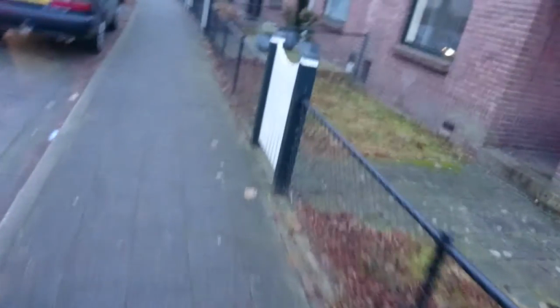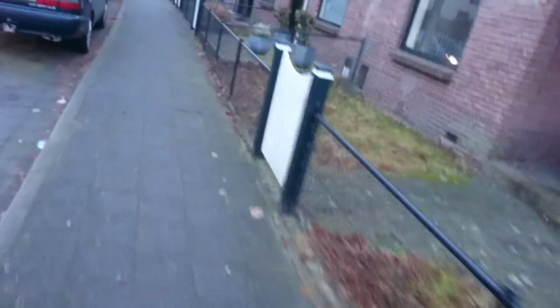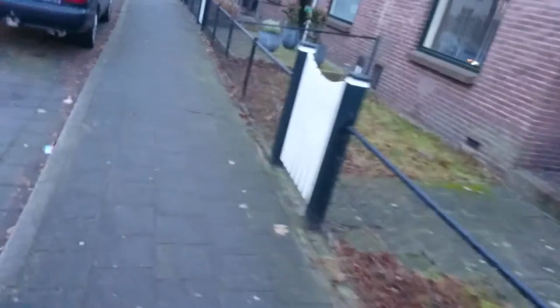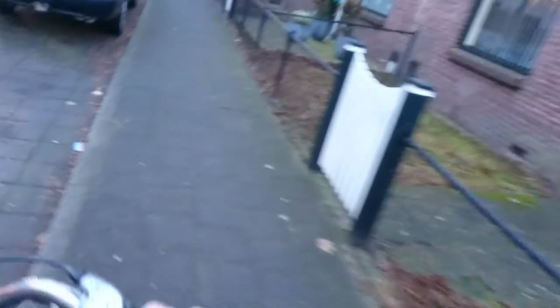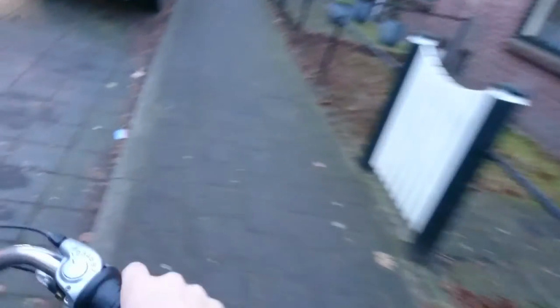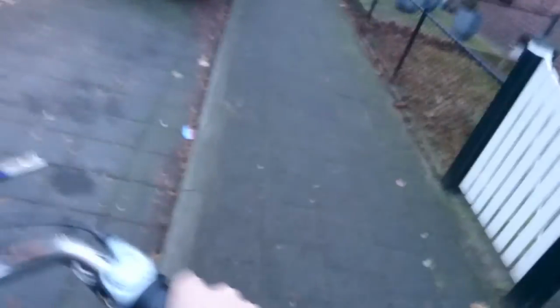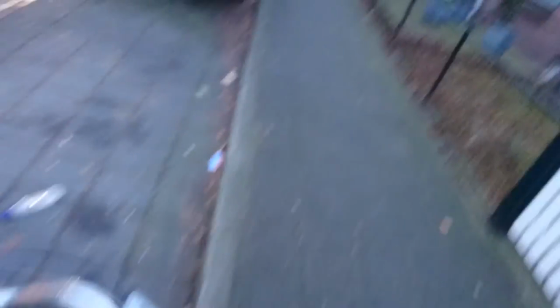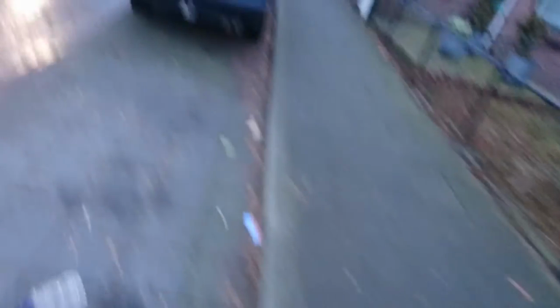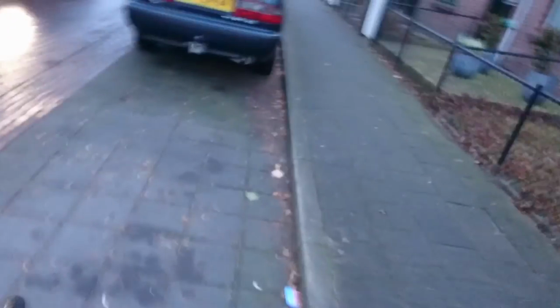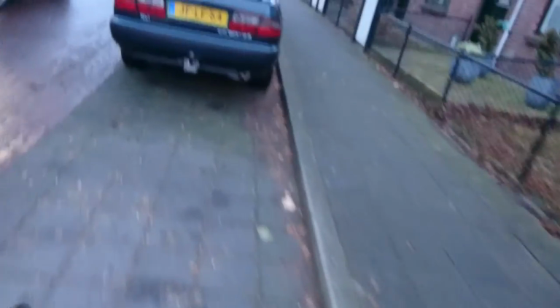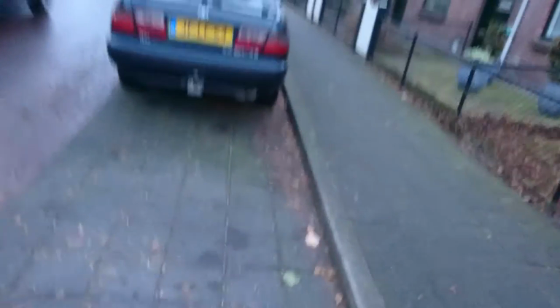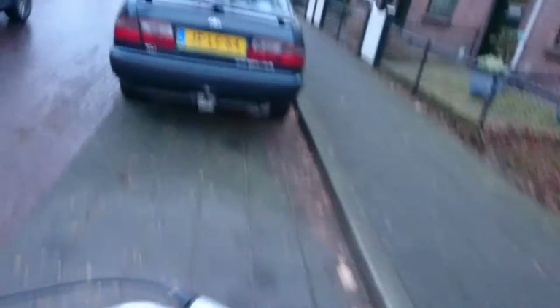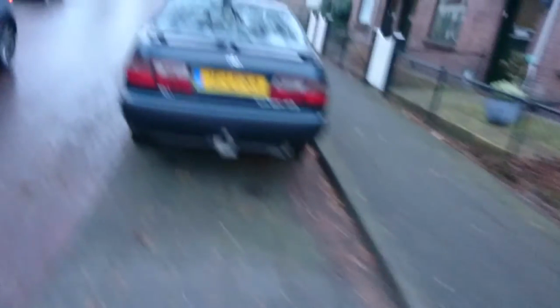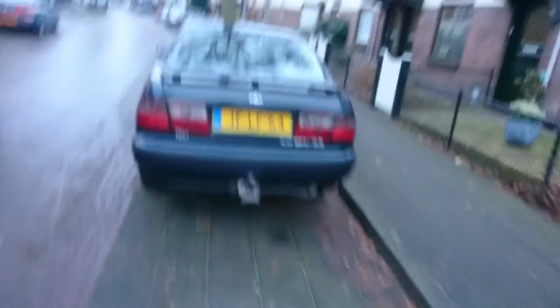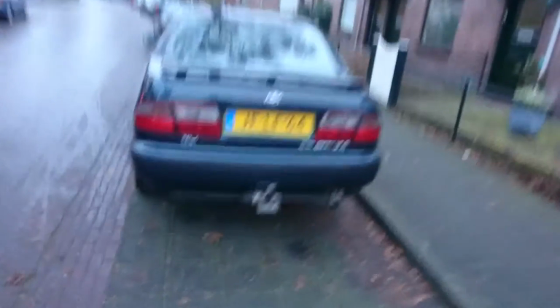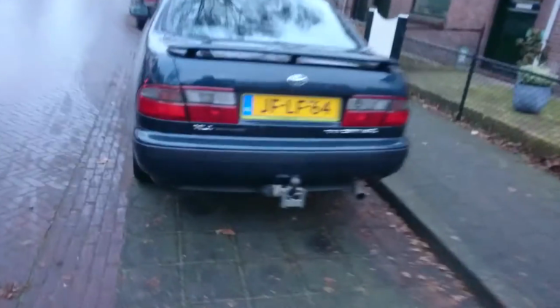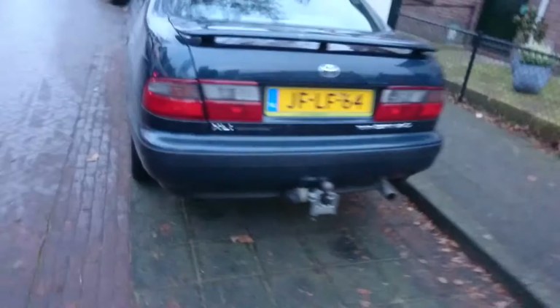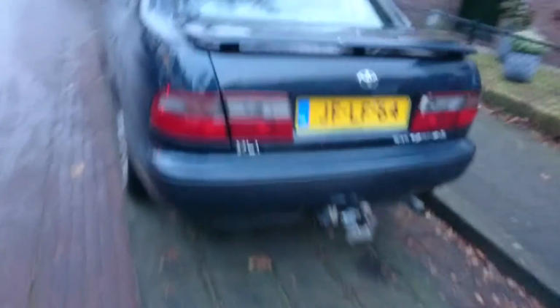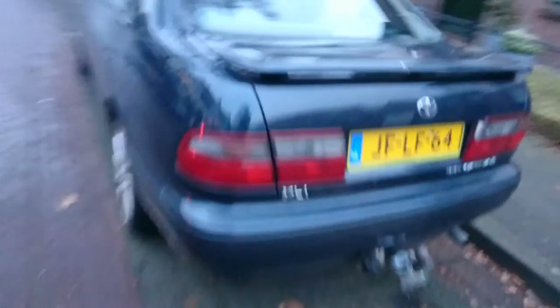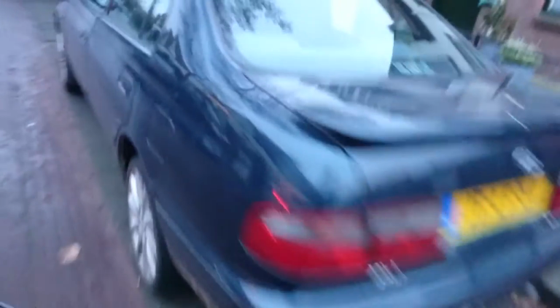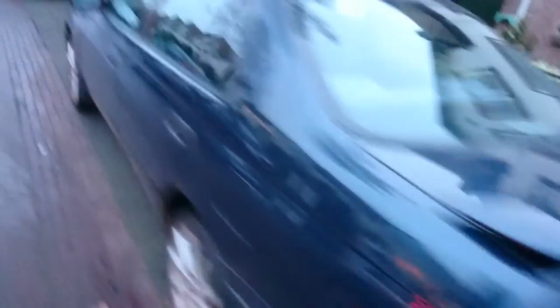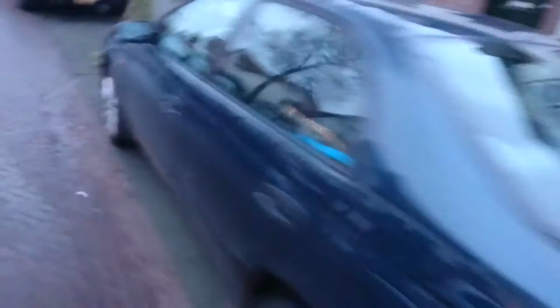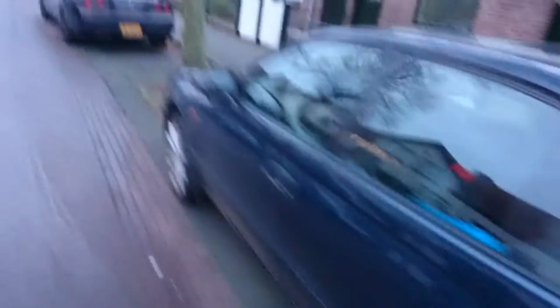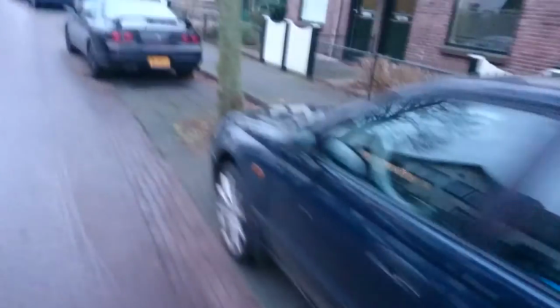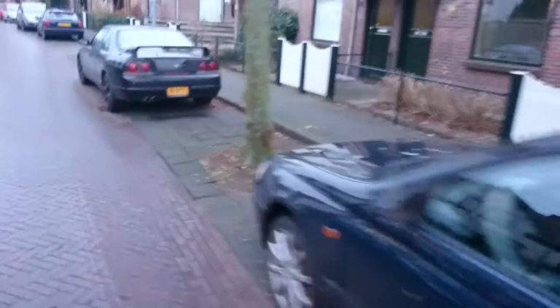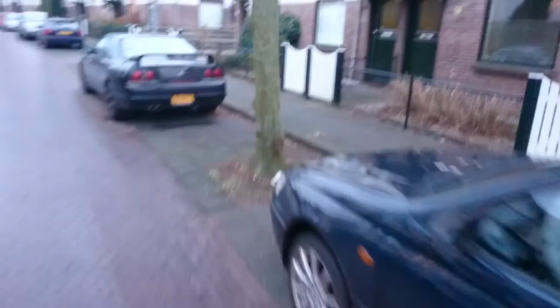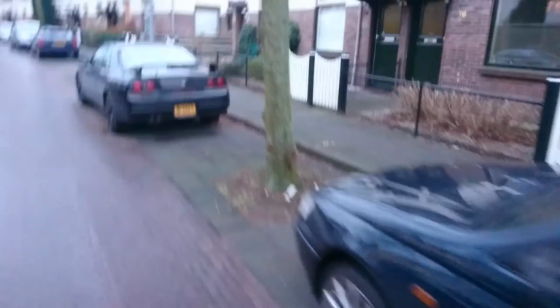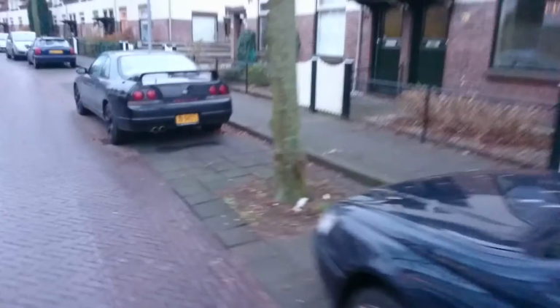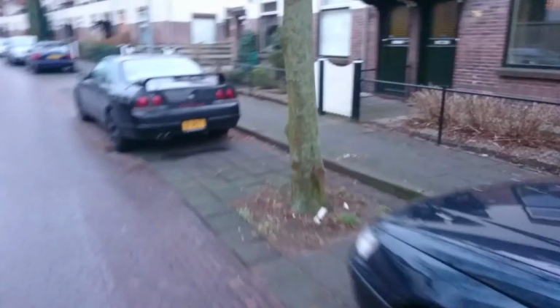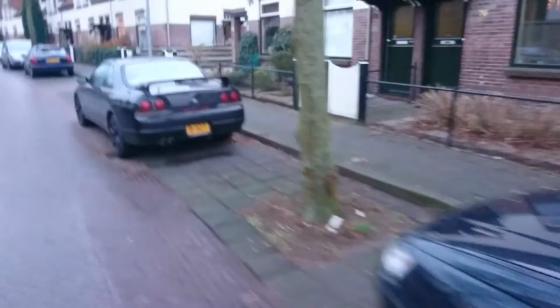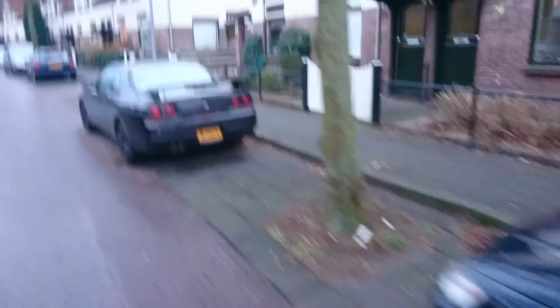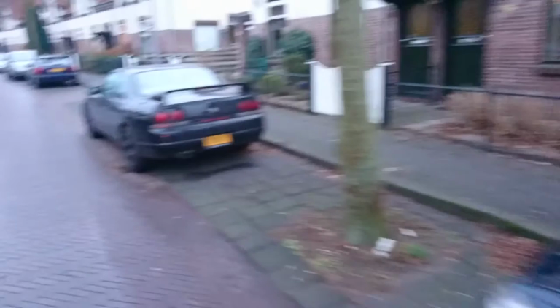As said in the intro, I found a nice little Christmas present. This morning on my bike ride to the dentist, I encountered this black Nissan Skyline GTS 25T ECR 33.